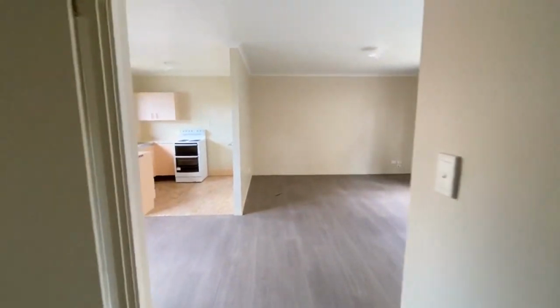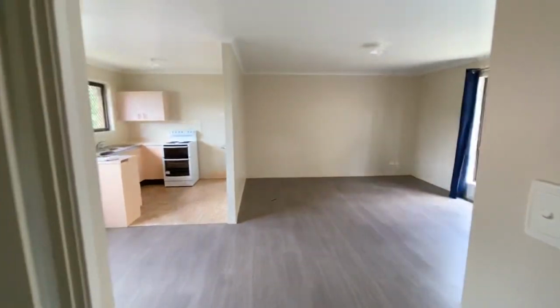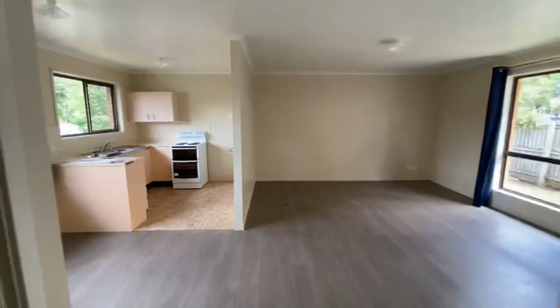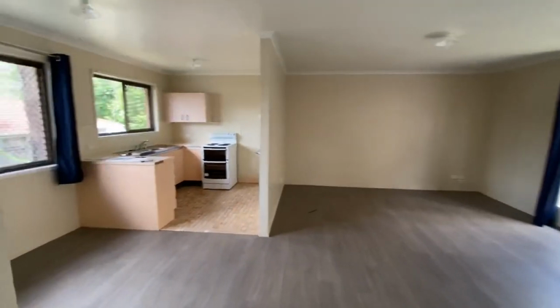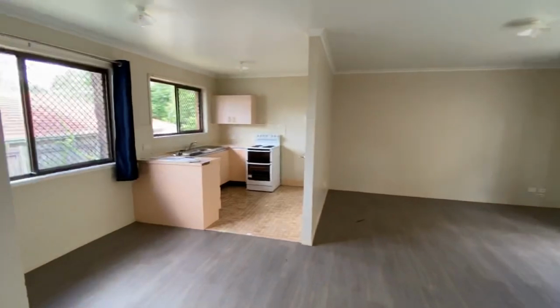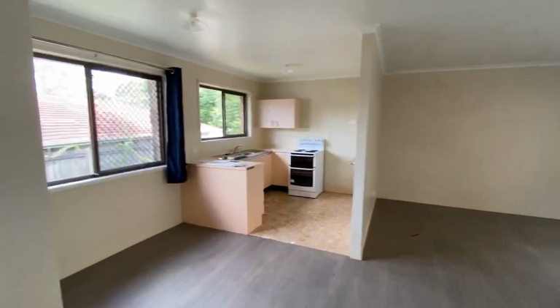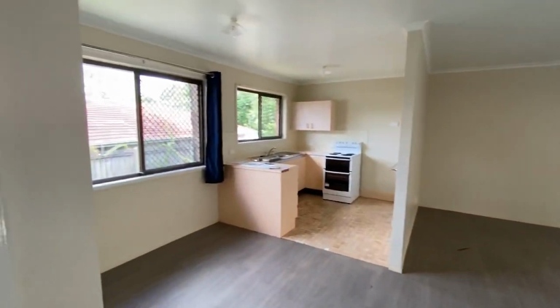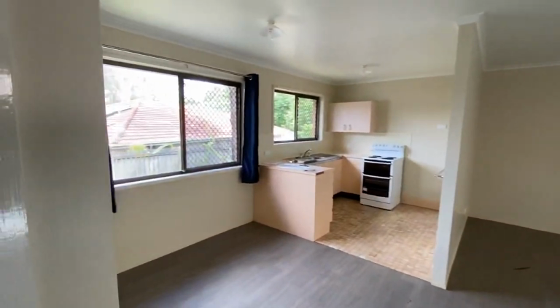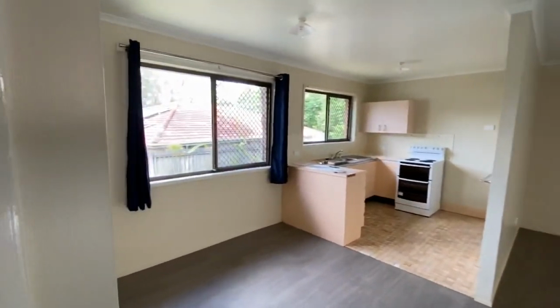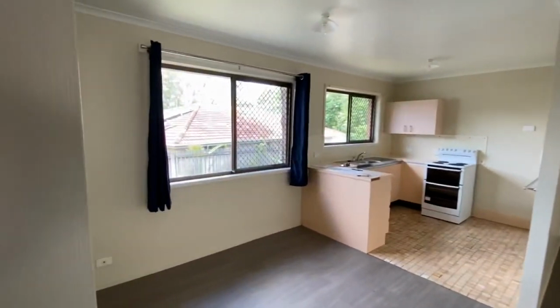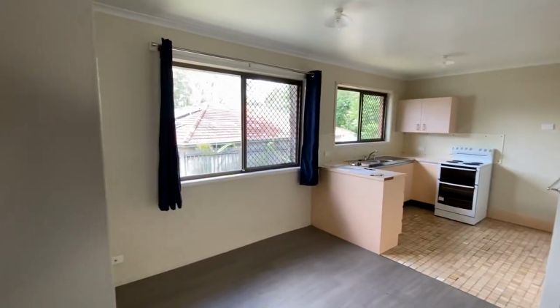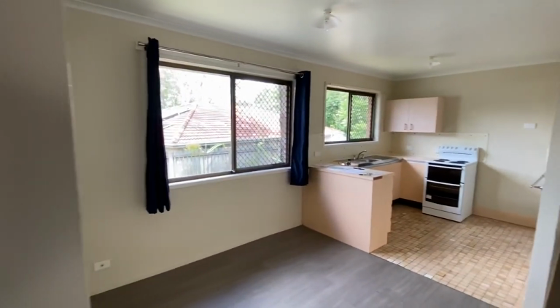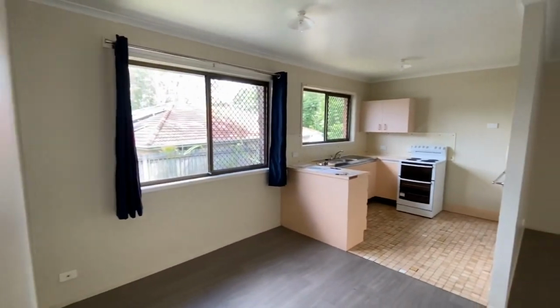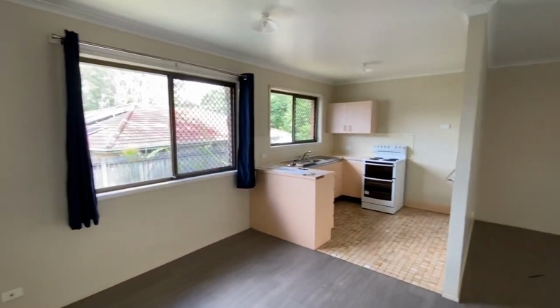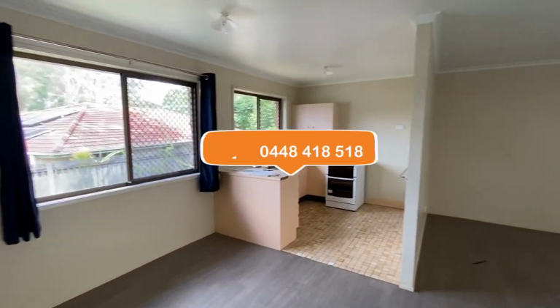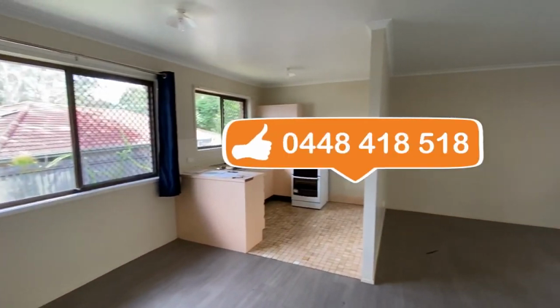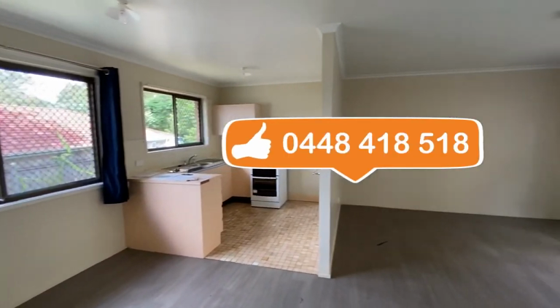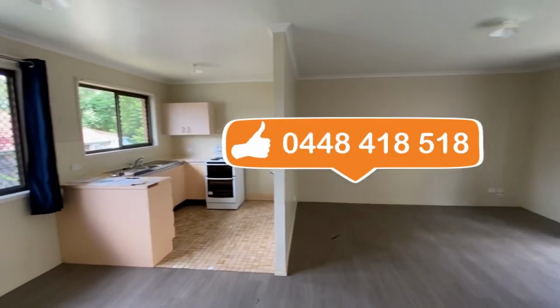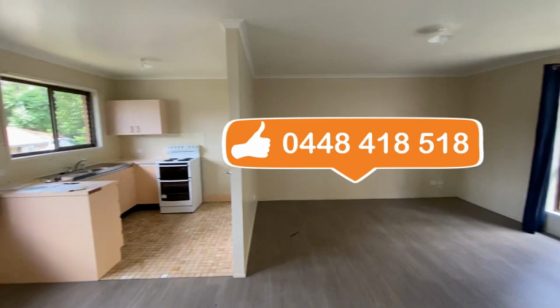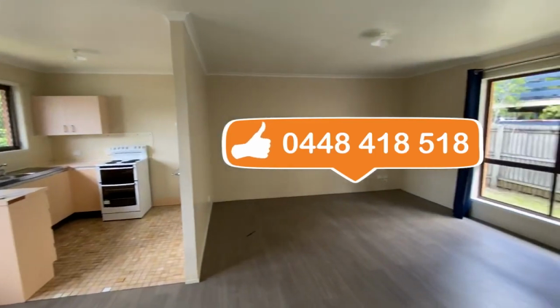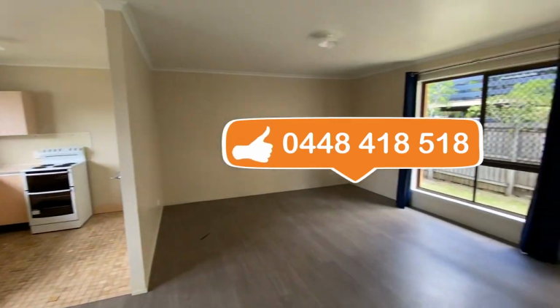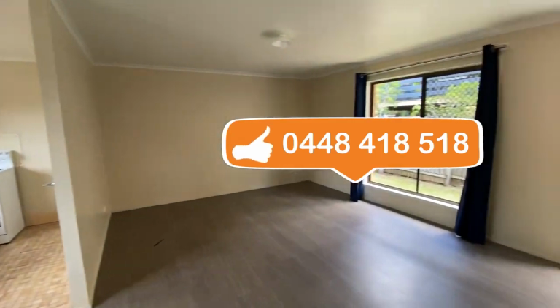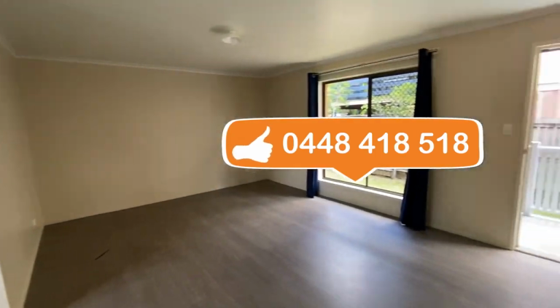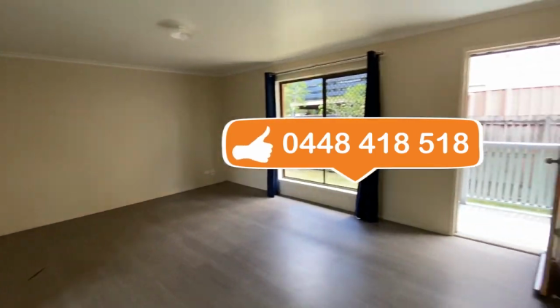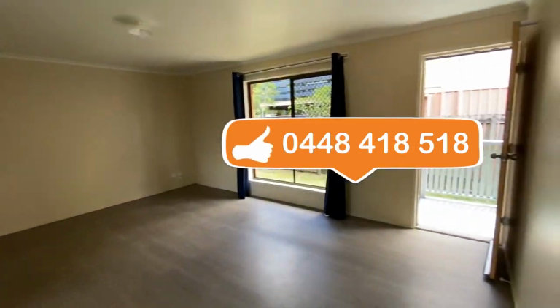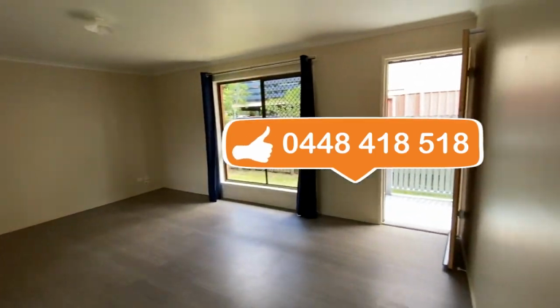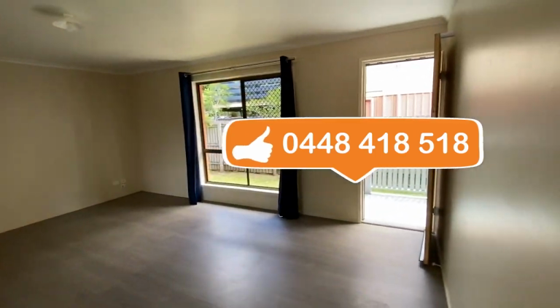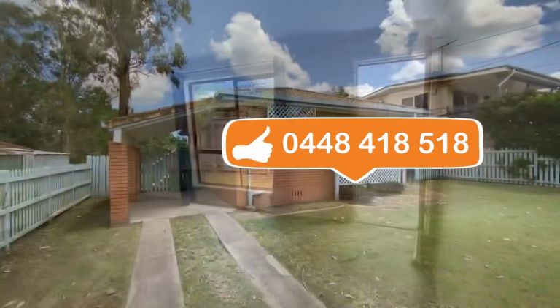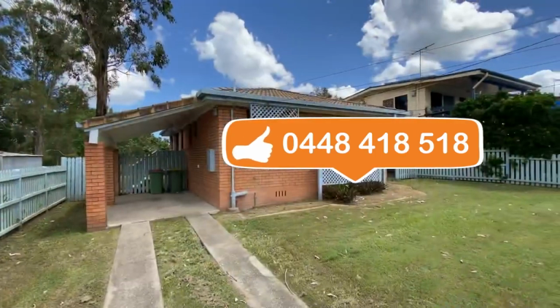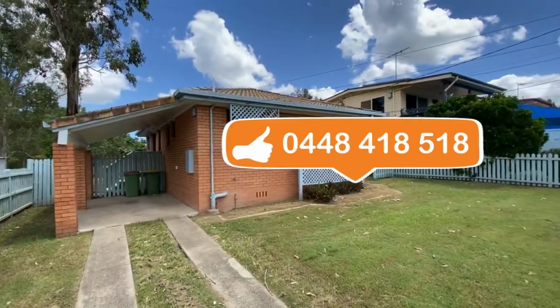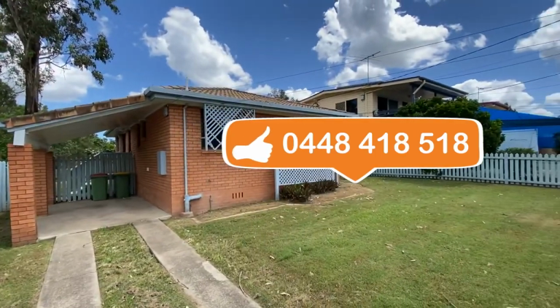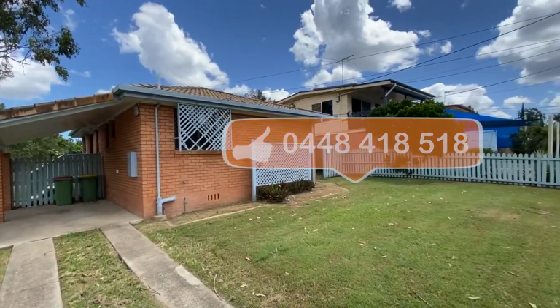My name is Richard Bird from Ray and Horn Ipswich. I hope this video has been a little bit helpful. If you need any further information, please don't hesitate to call me on 0448 418 518.